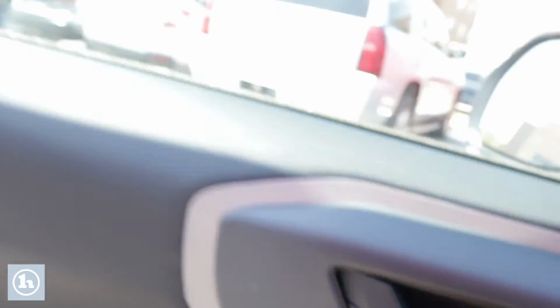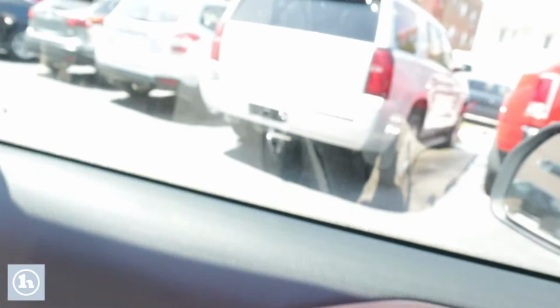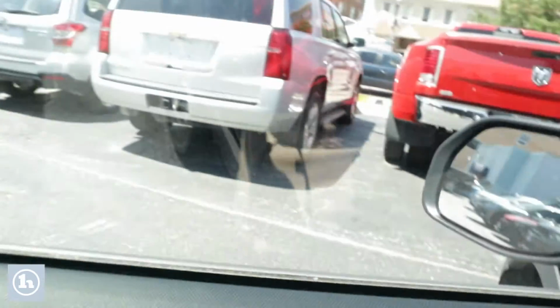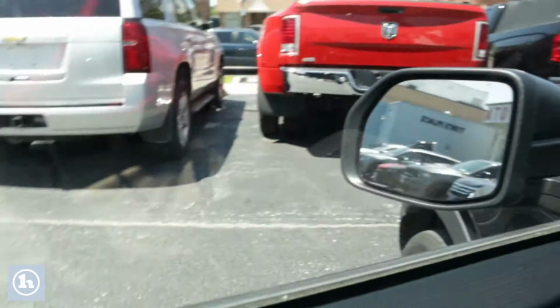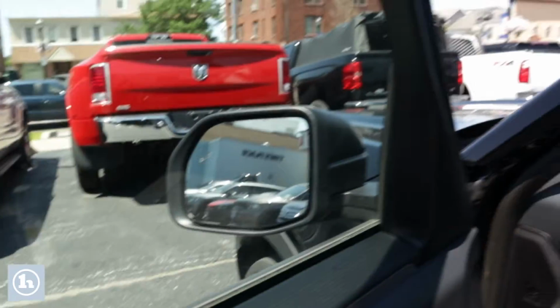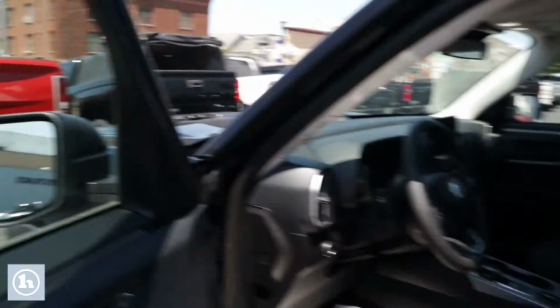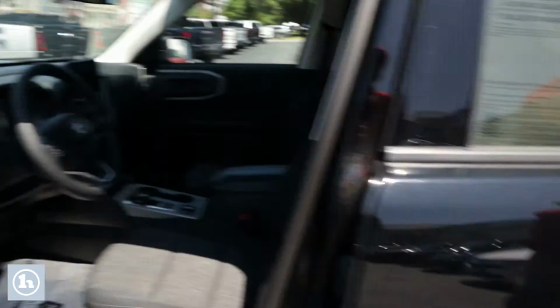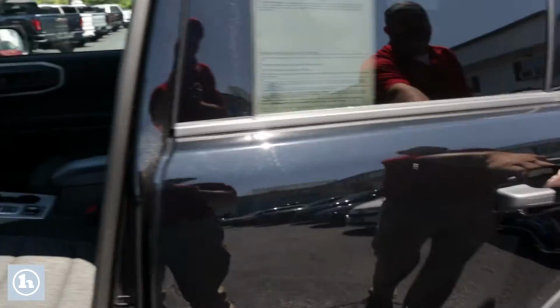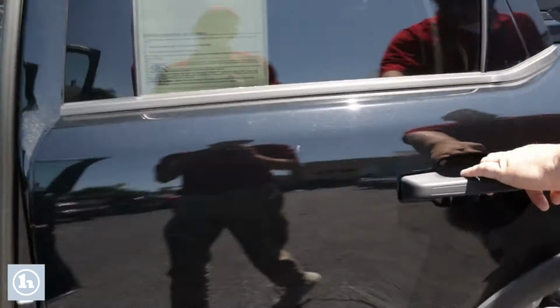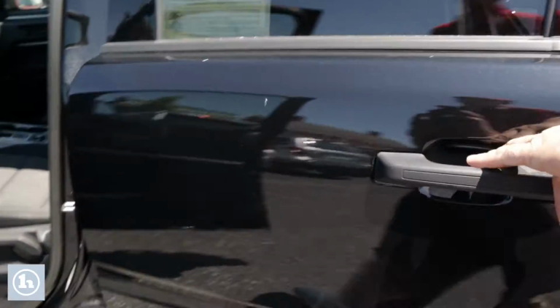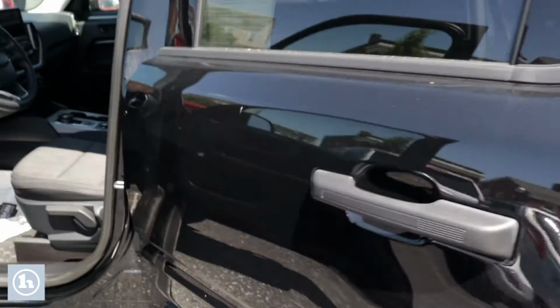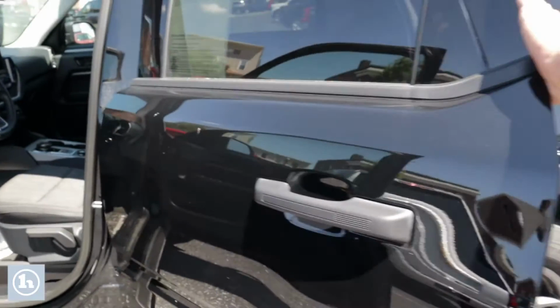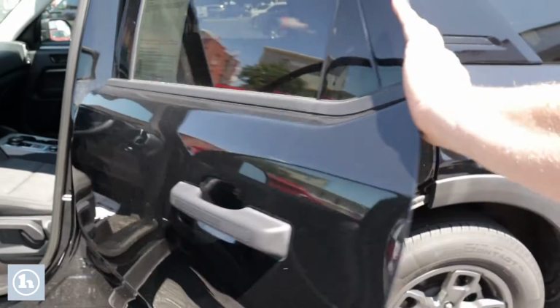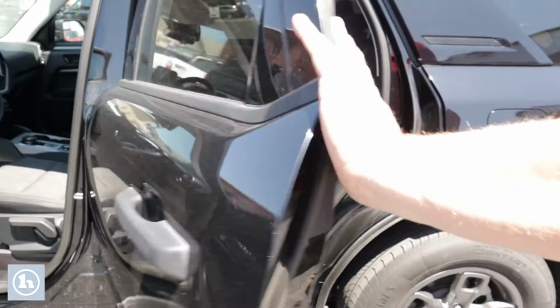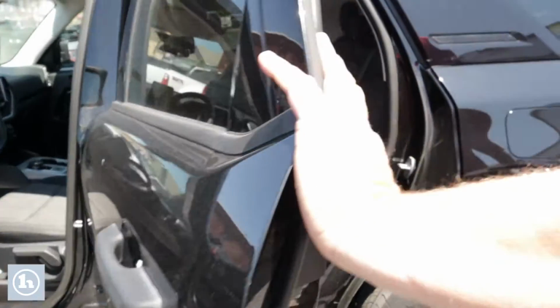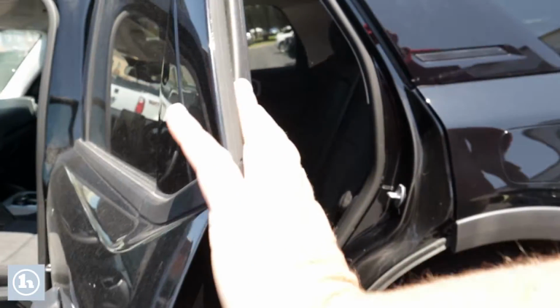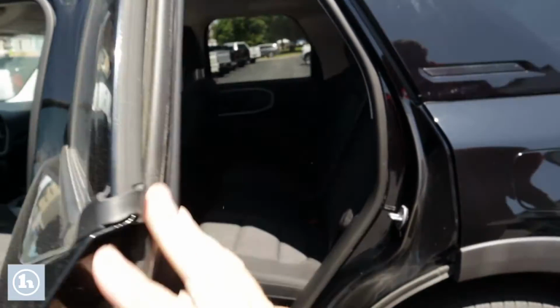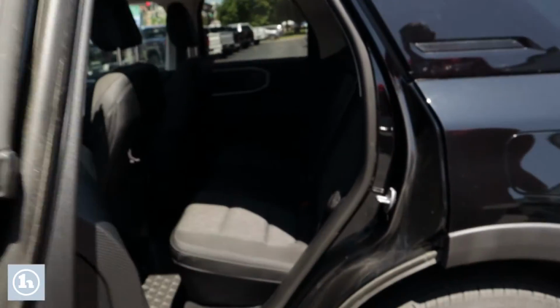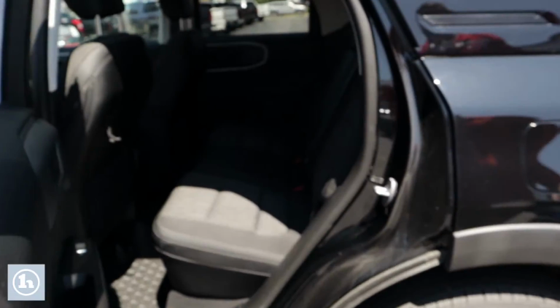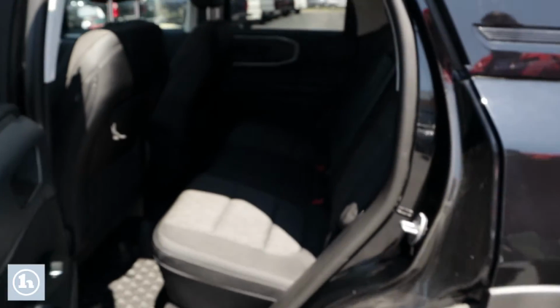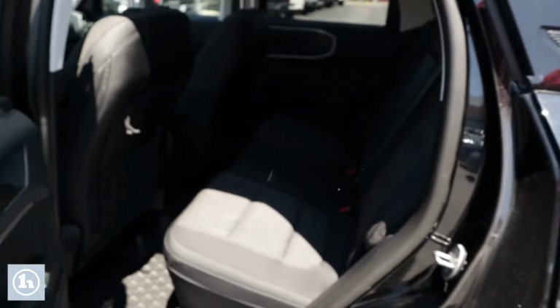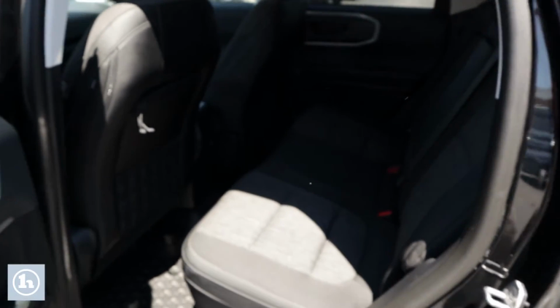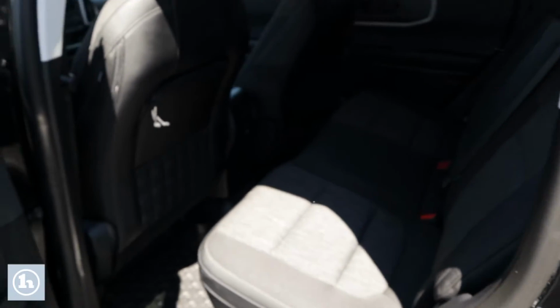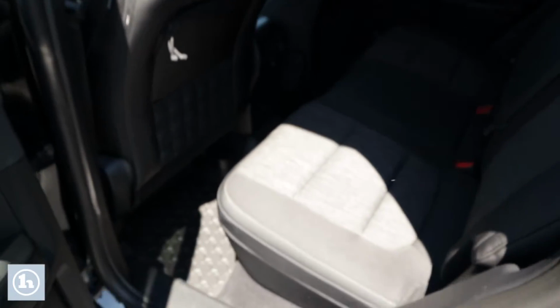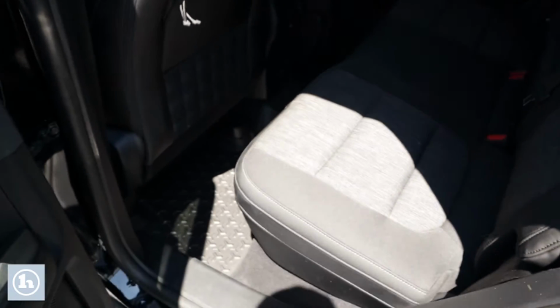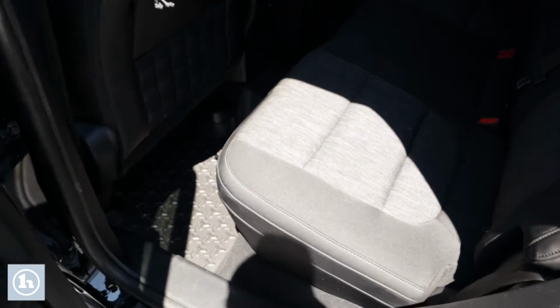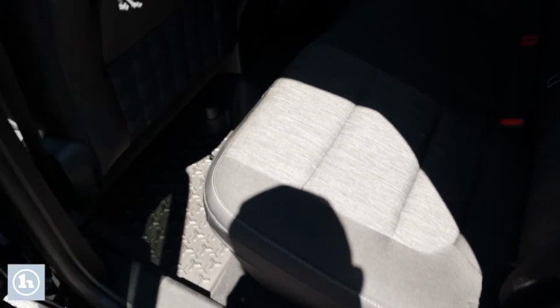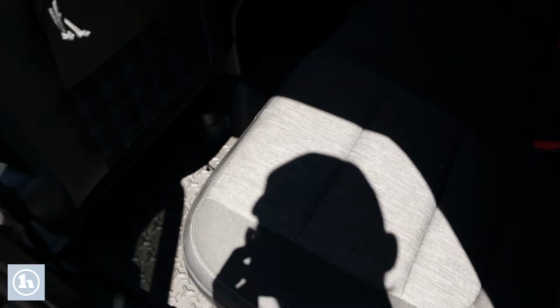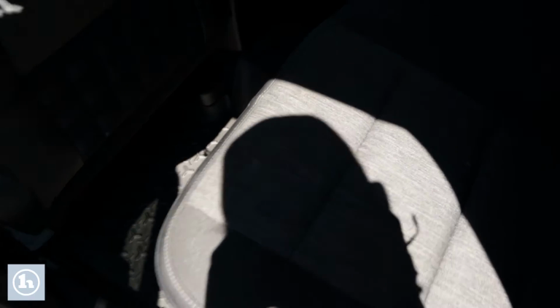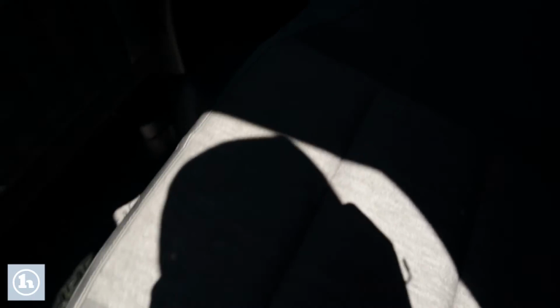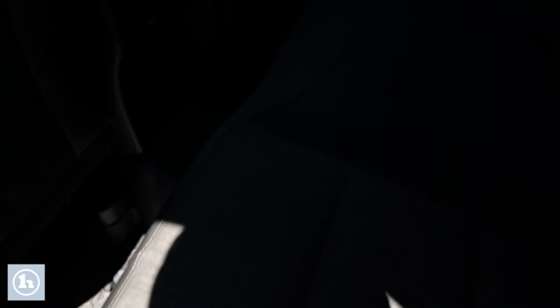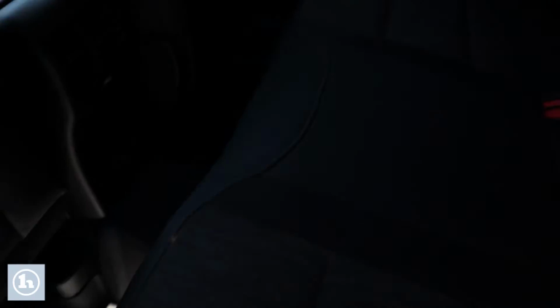We'll open up the back here to let you see the roominess of it. It's a clean car.